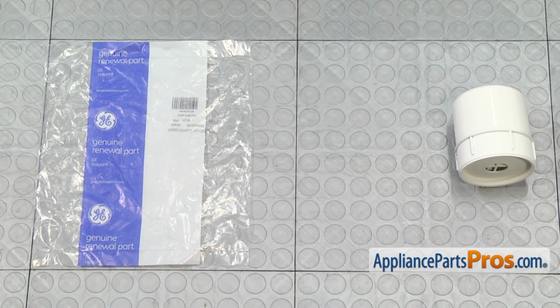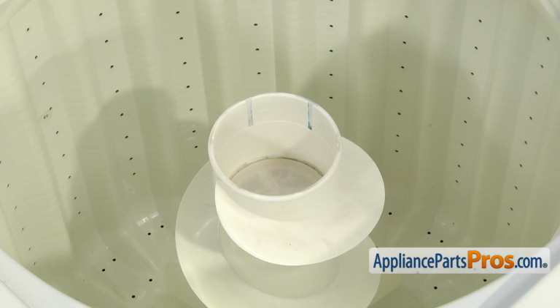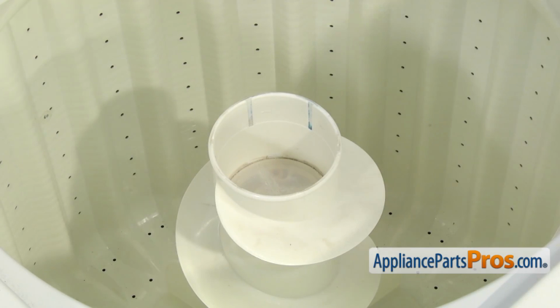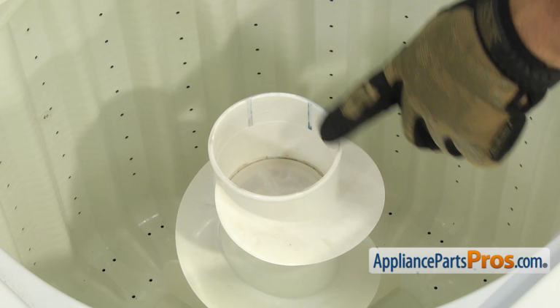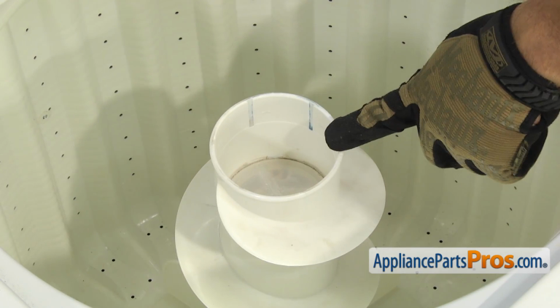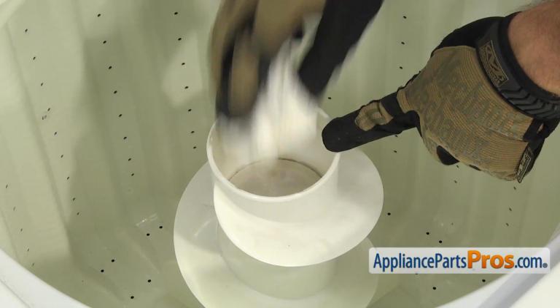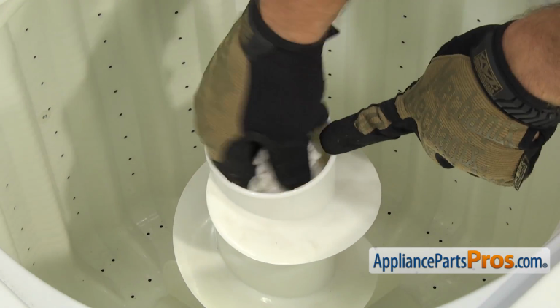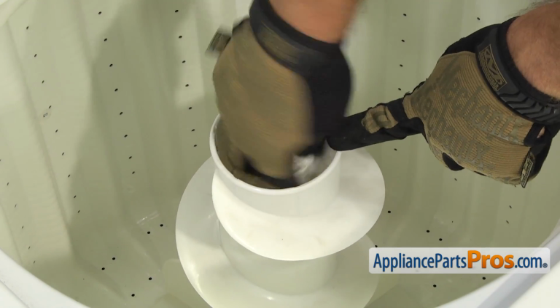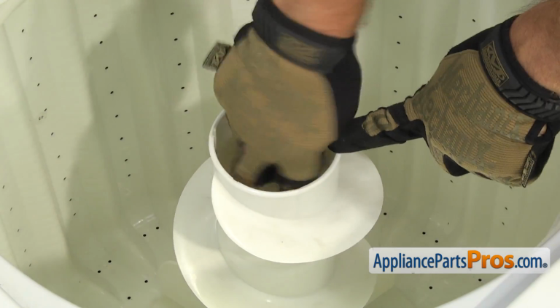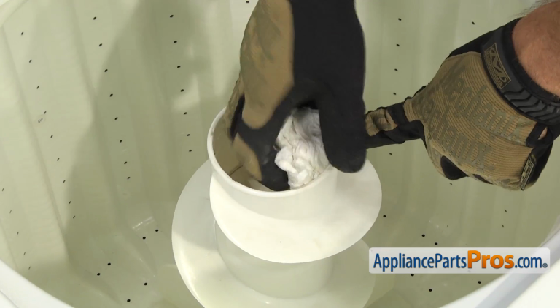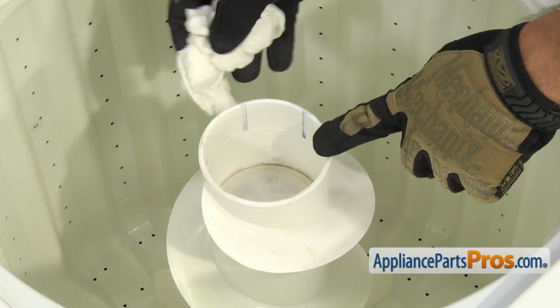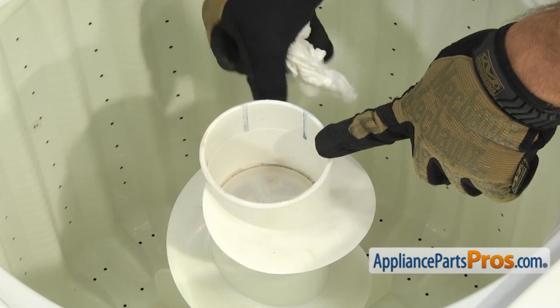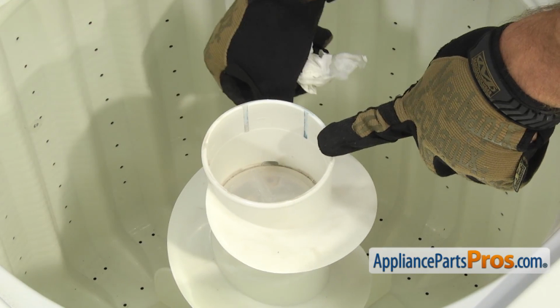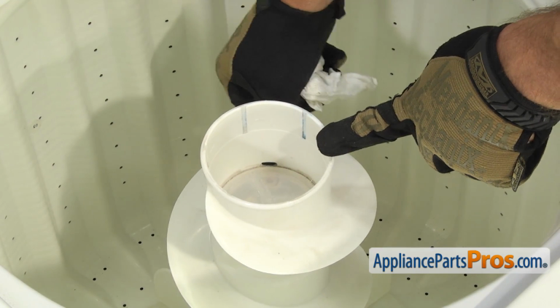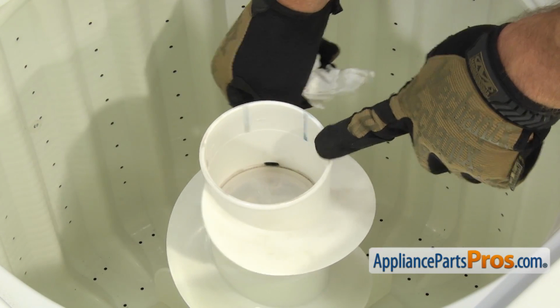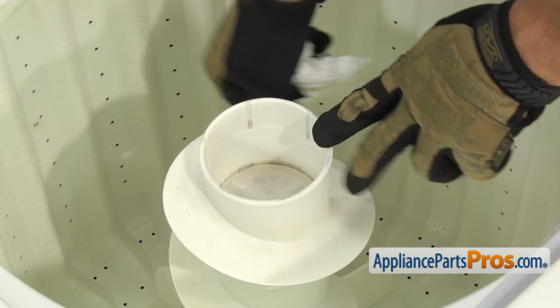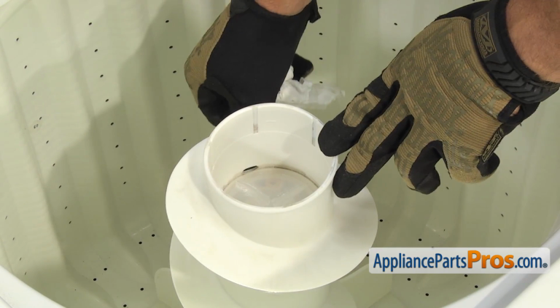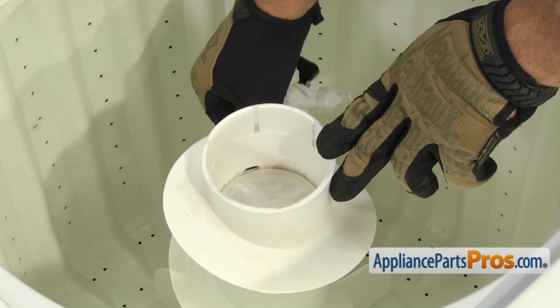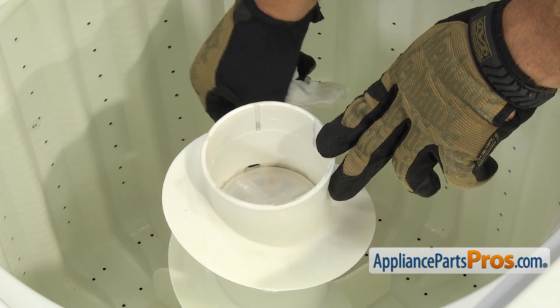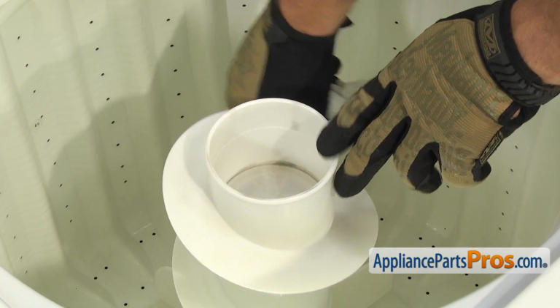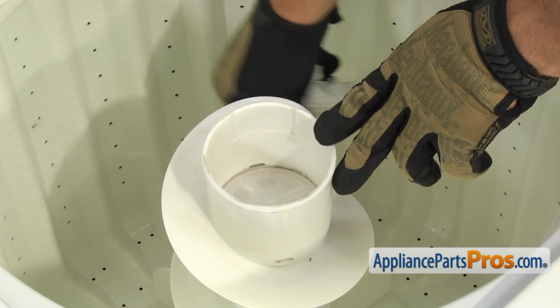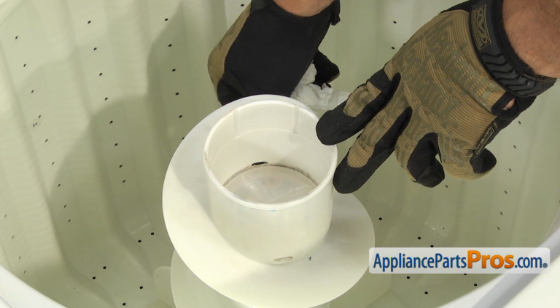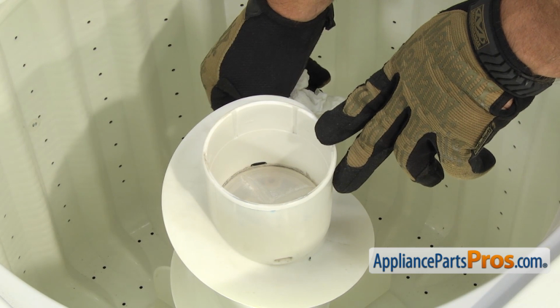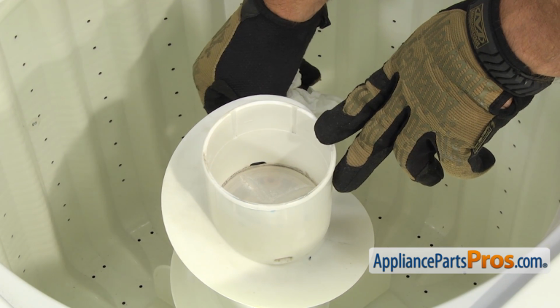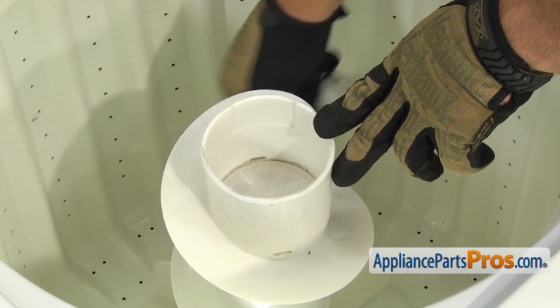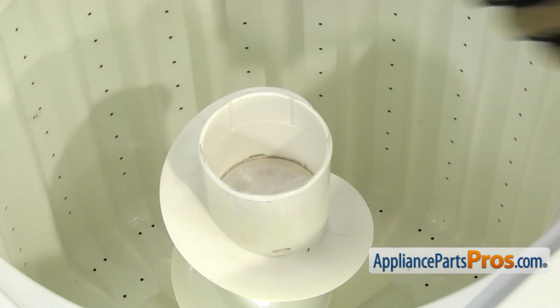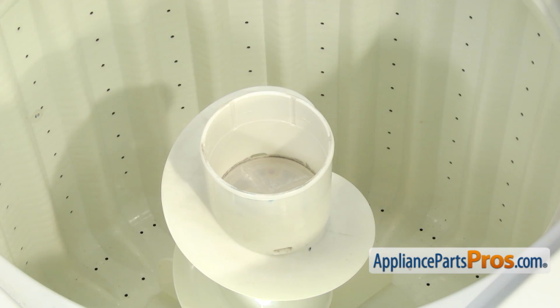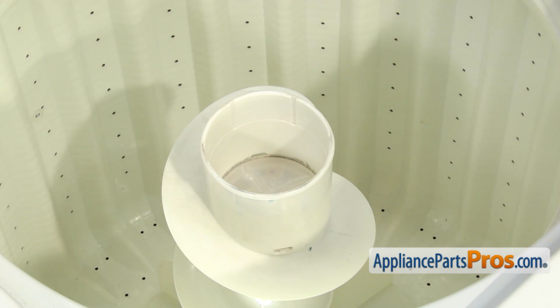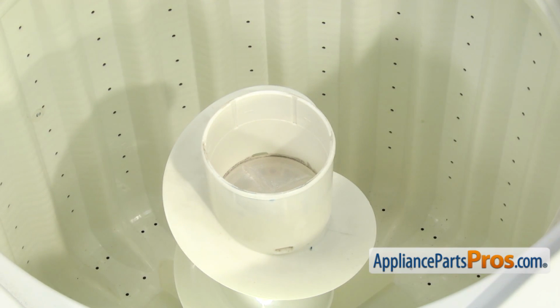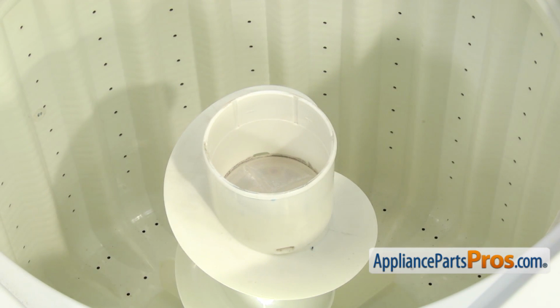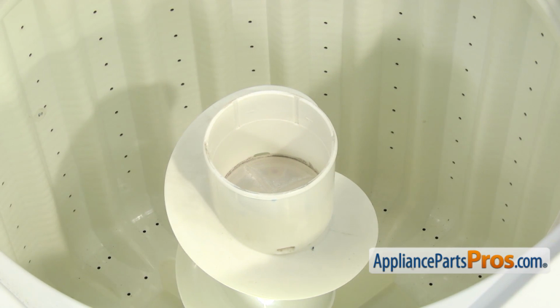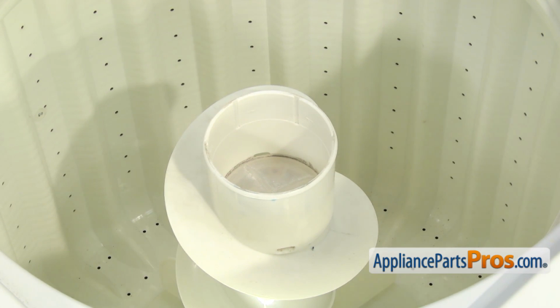Before you put the new fabric softener dispenser in, you want to make sure you clean this area out really good. Paying special attention to these four holes around the base — this is where the softener comes out when it's dispensed. If you don't clean them out really good, you're just going to gum up the new dispenser.